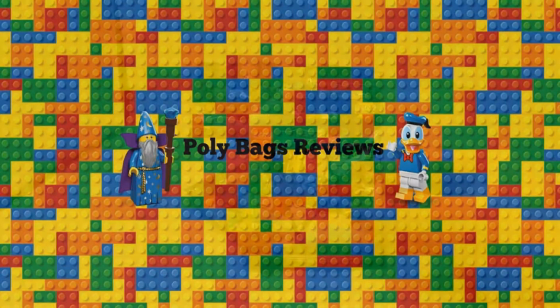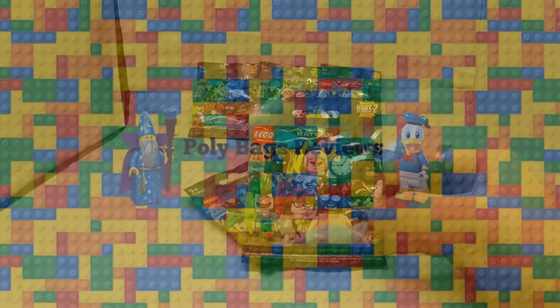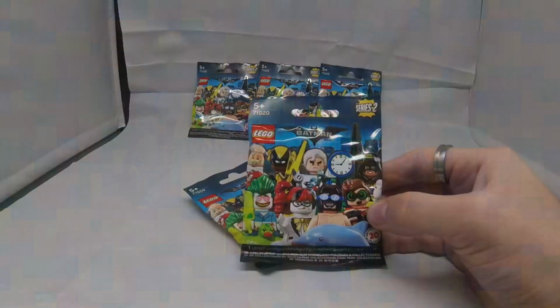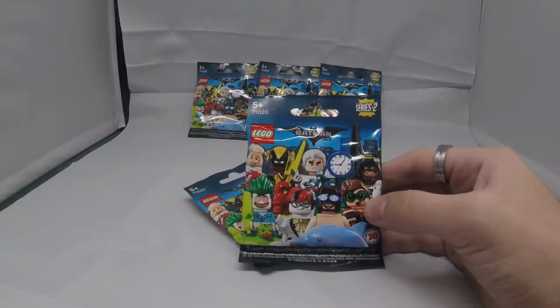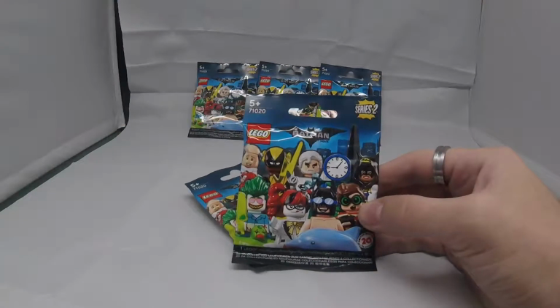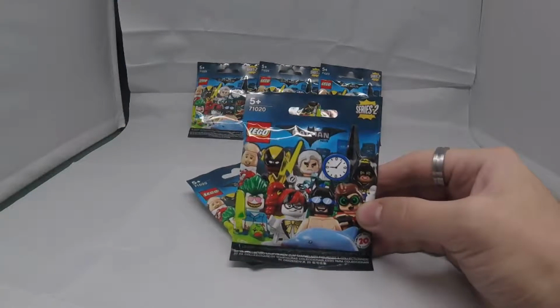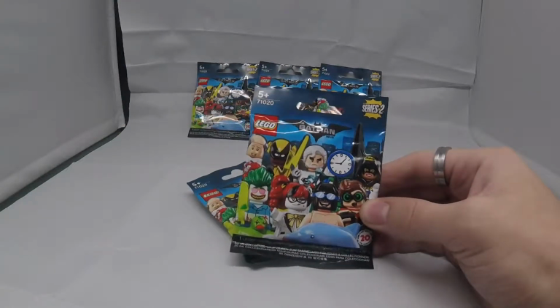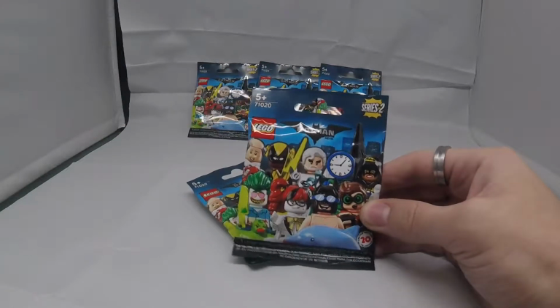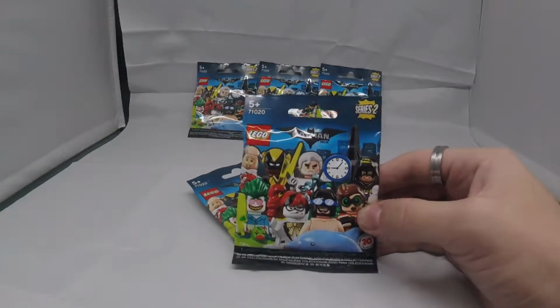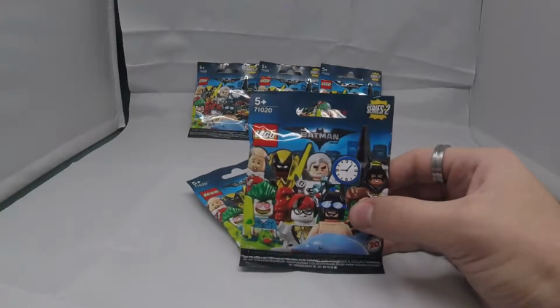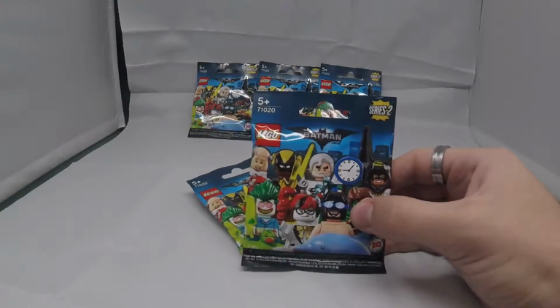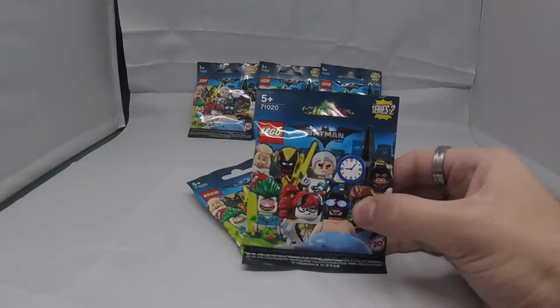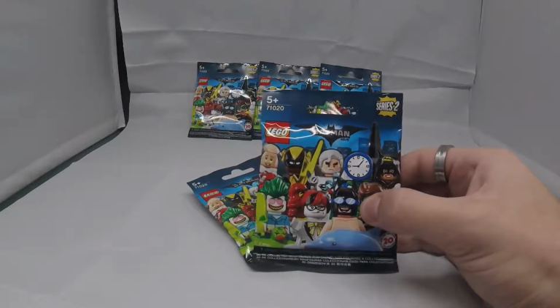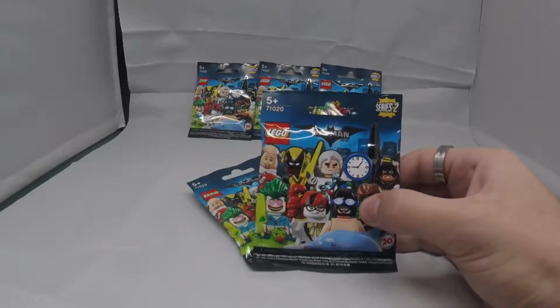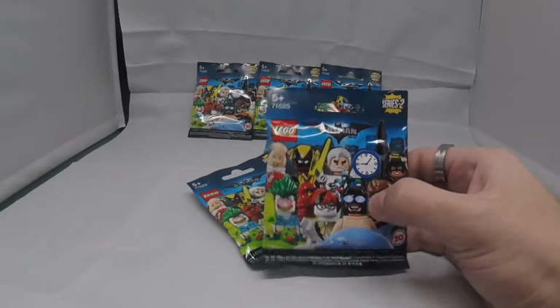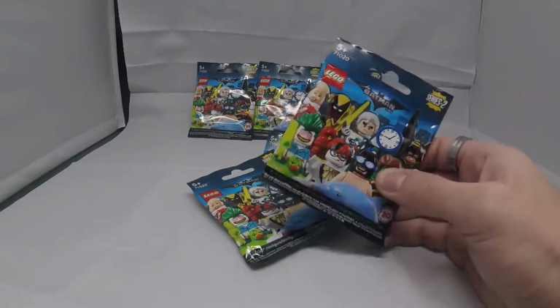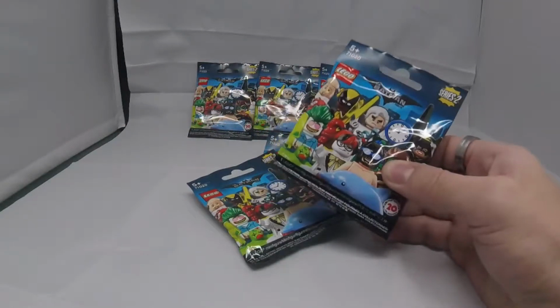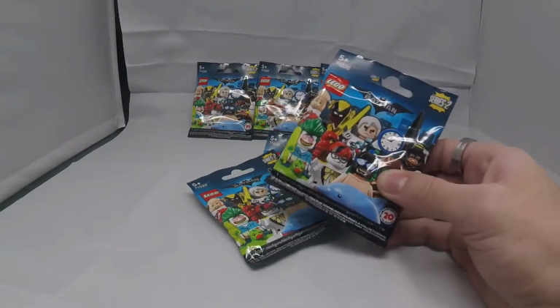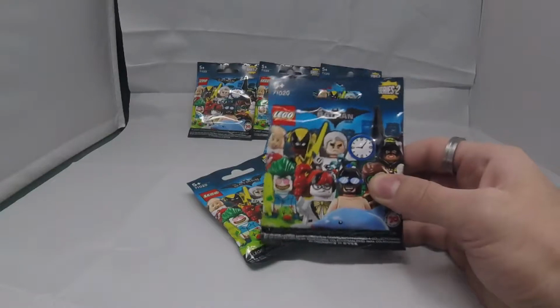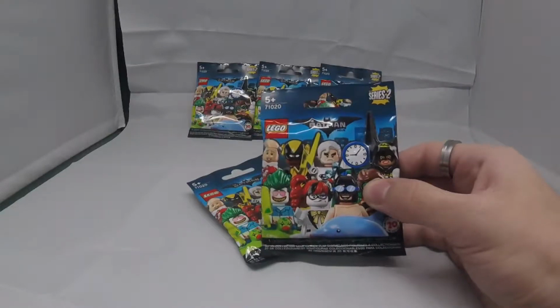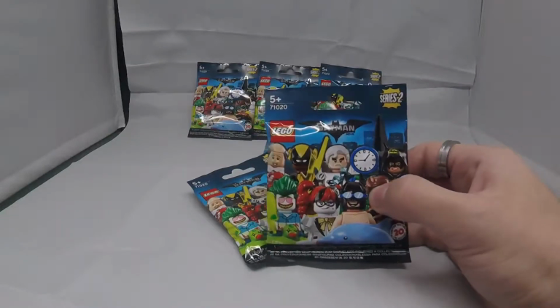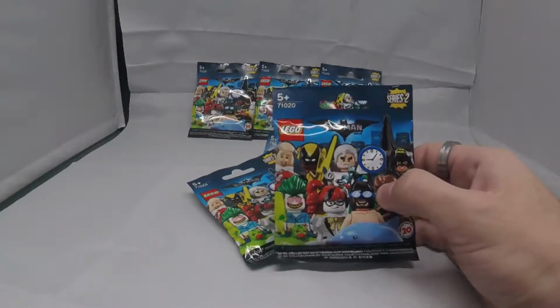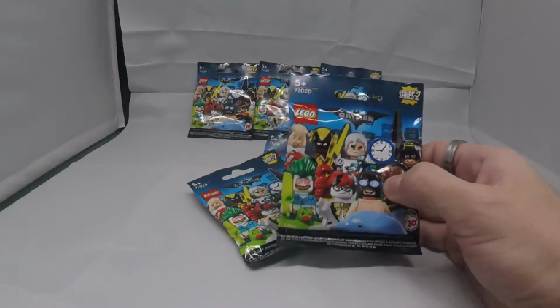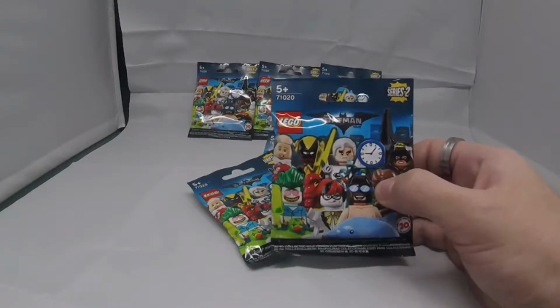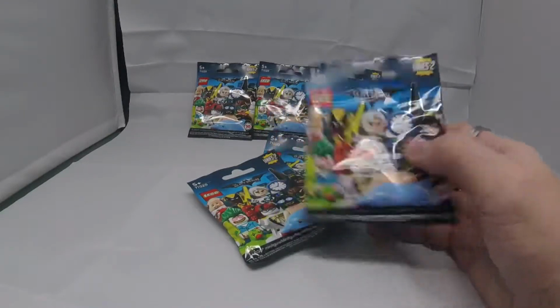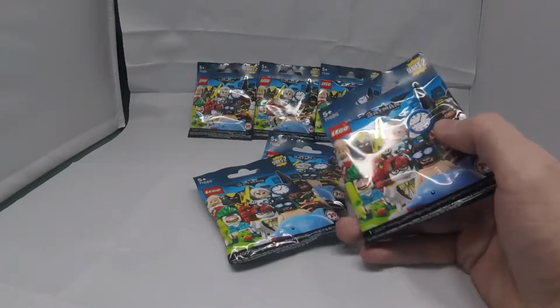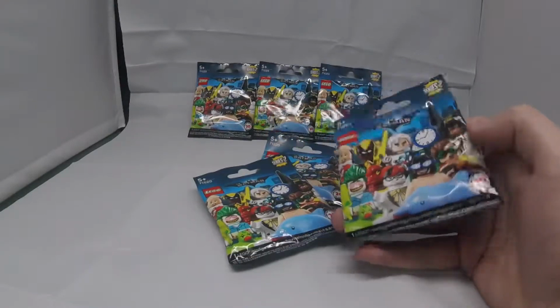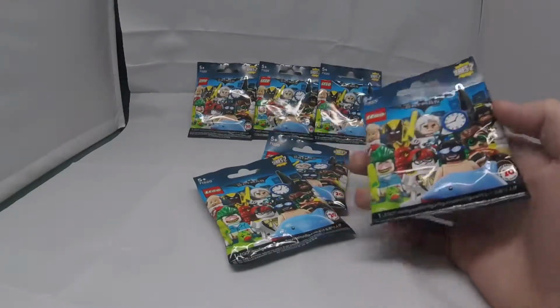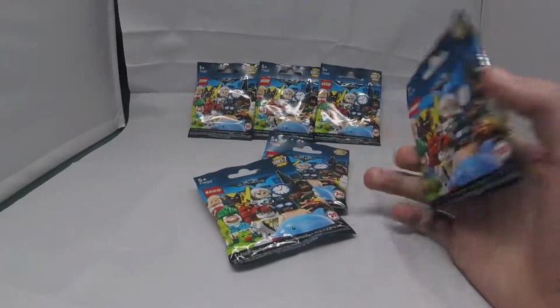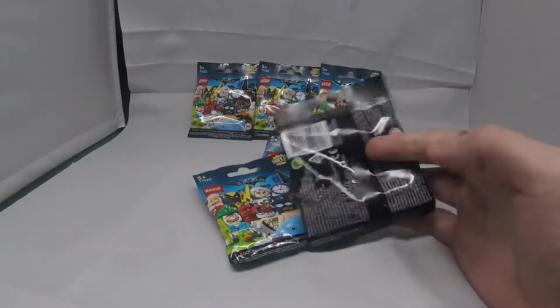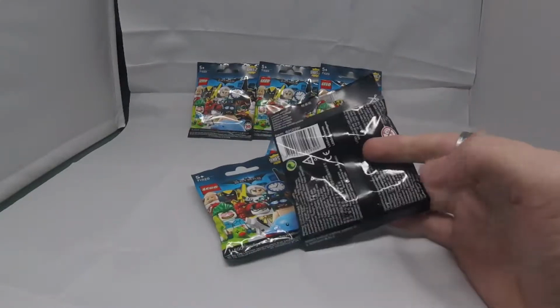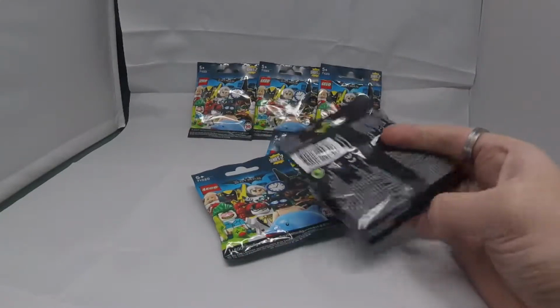Hey guys, Polybag Reviews here. Welcome back to another video. In today's video we've got a special one for you because we picked up six blind bags of the Lego Batman Movie minifigure Season 2, so let's get them all open up and see what's inside.